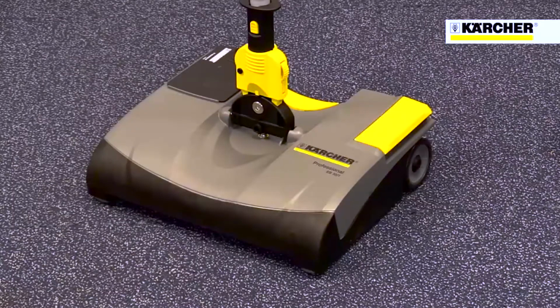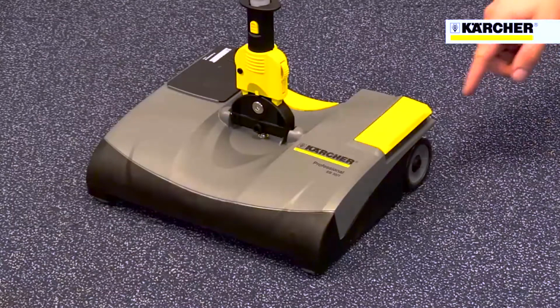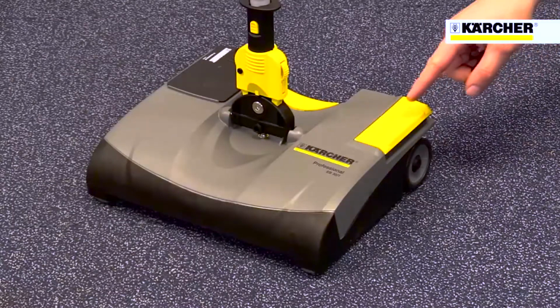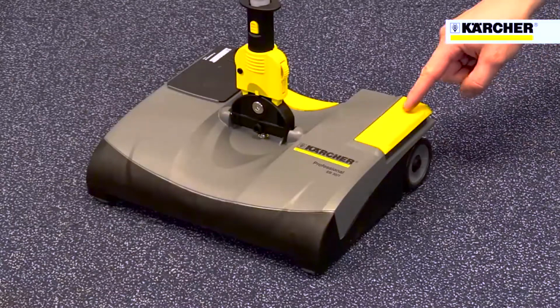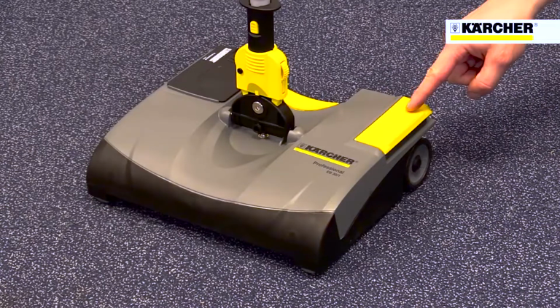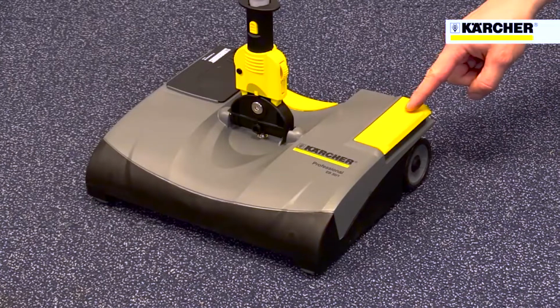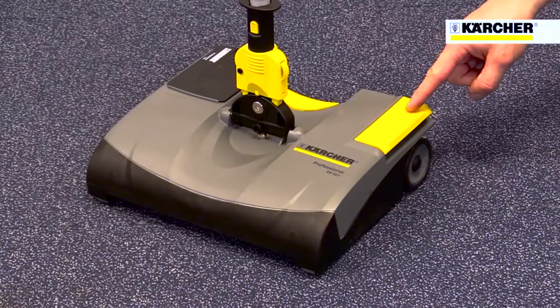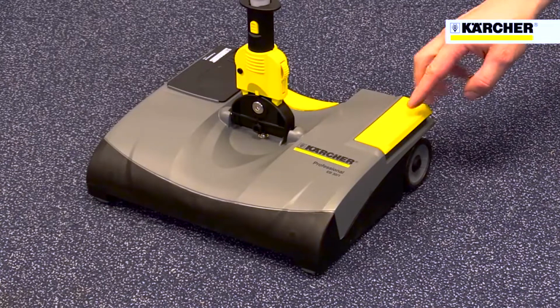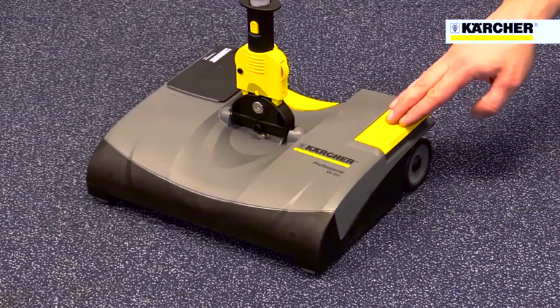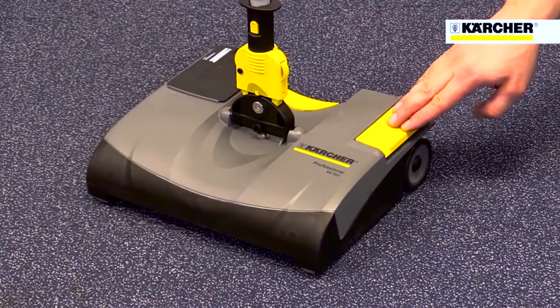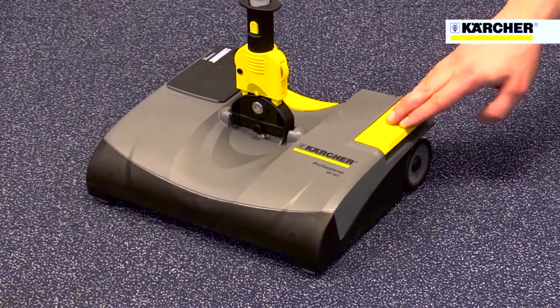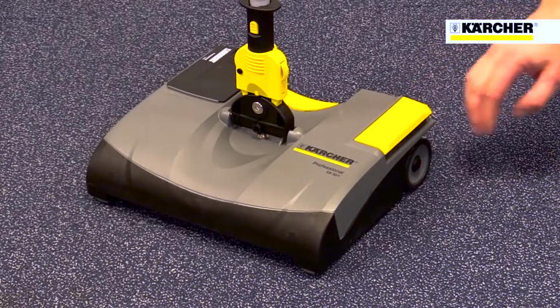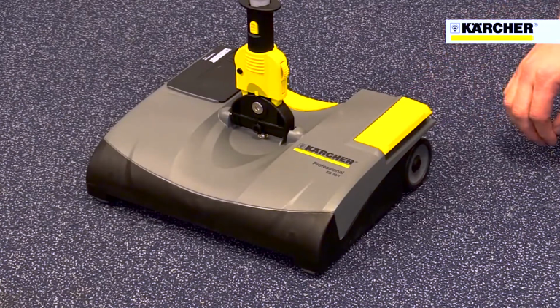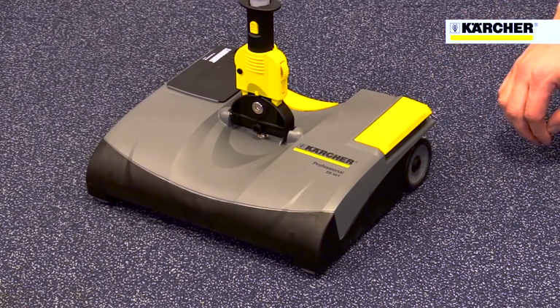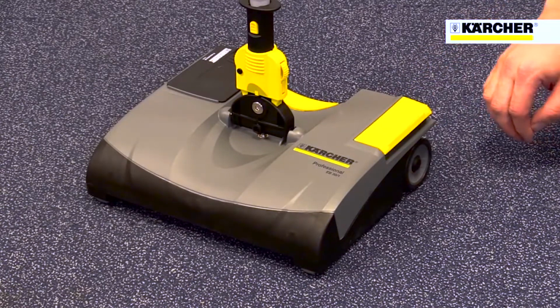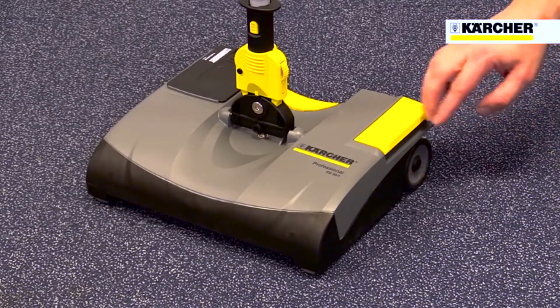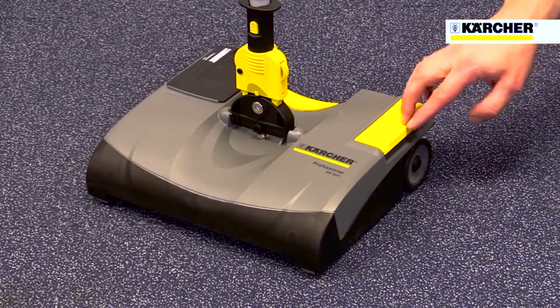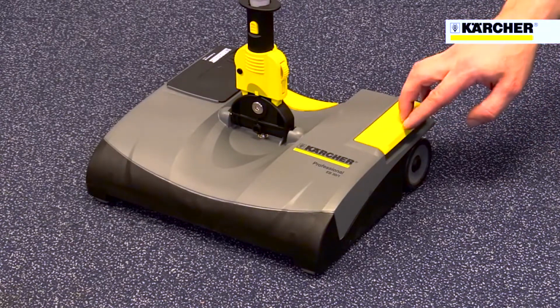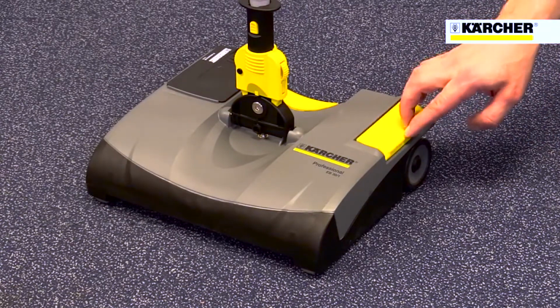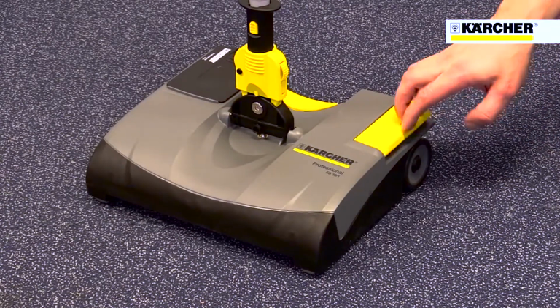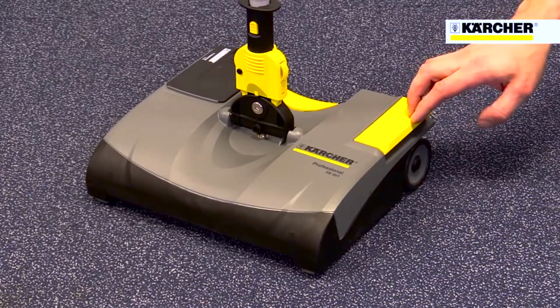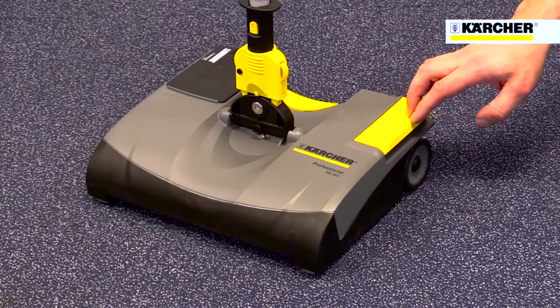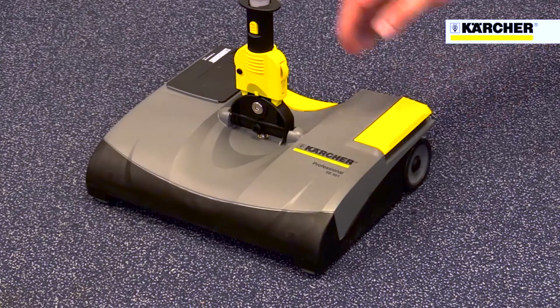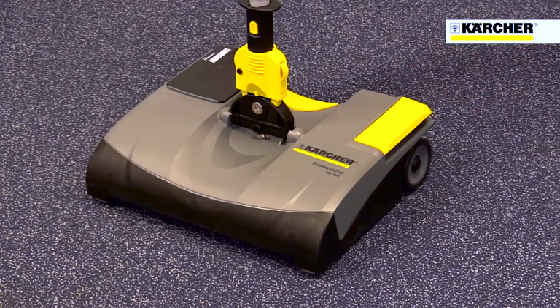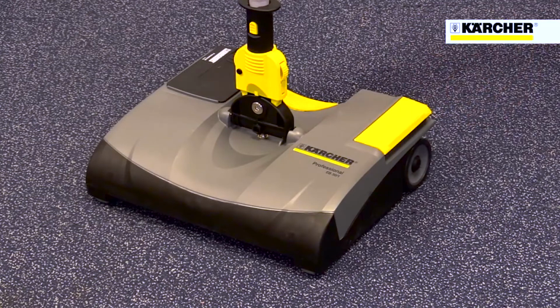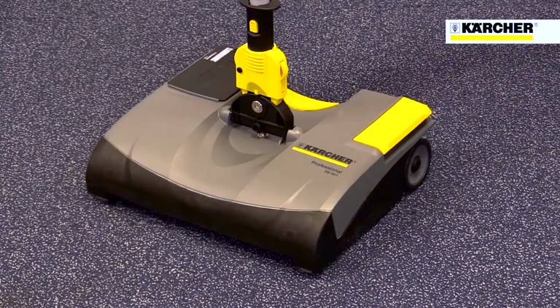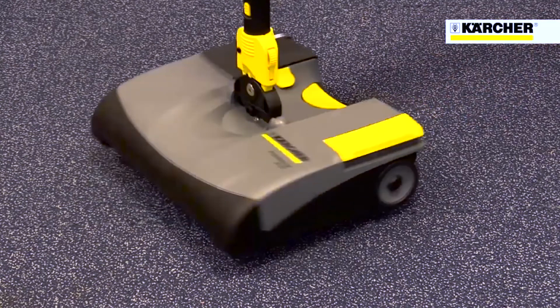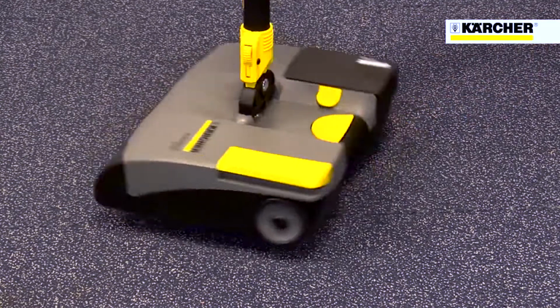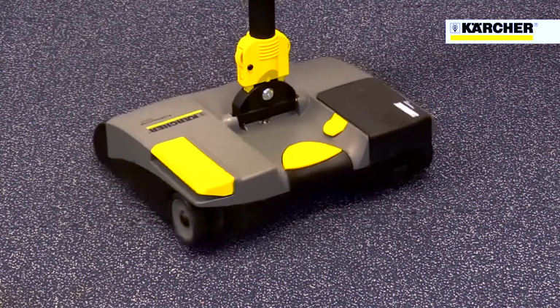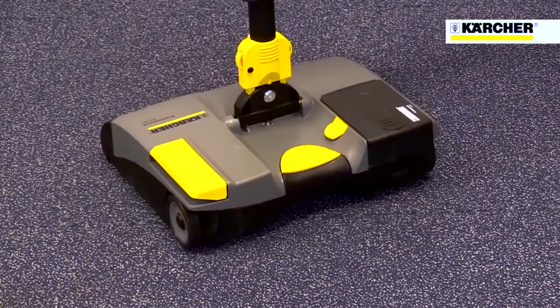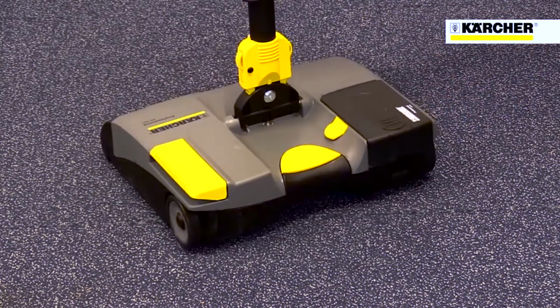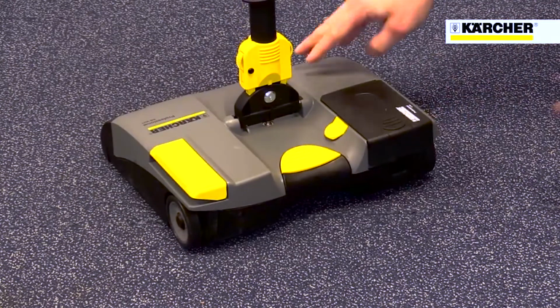It's easy to operate, just a single on/off switch on the base that can be foot controlled. Emptying the waste container is simple, just press the yellow button.